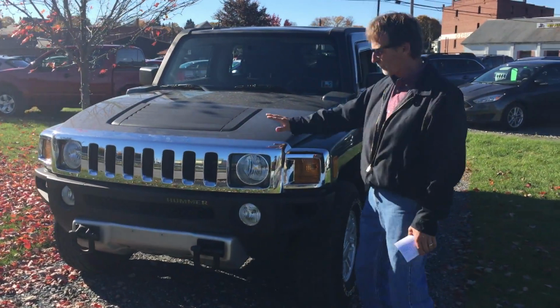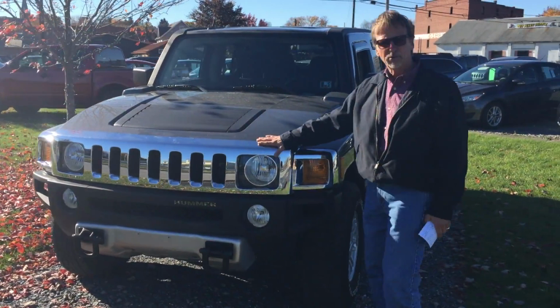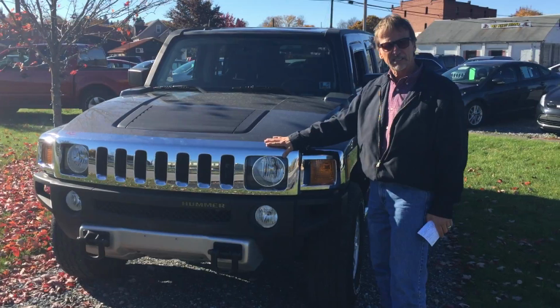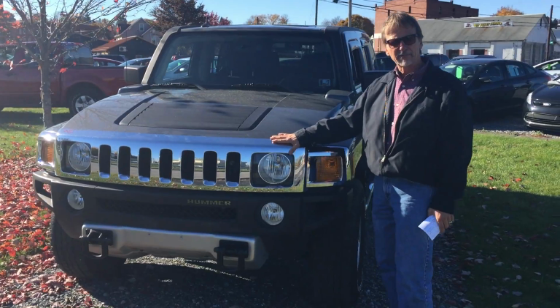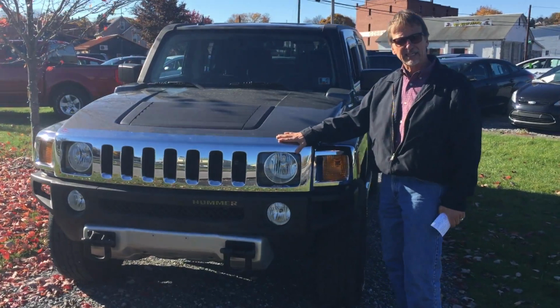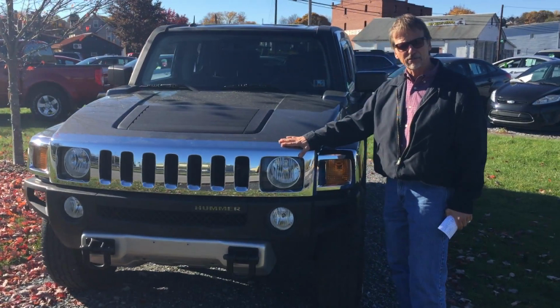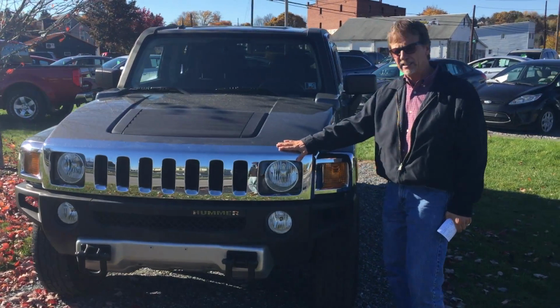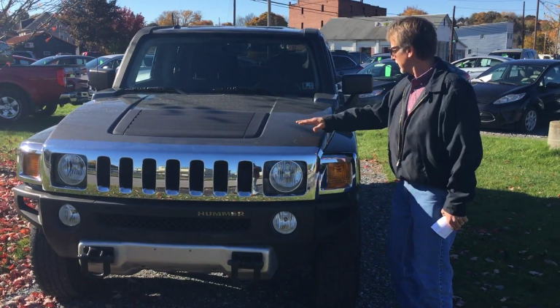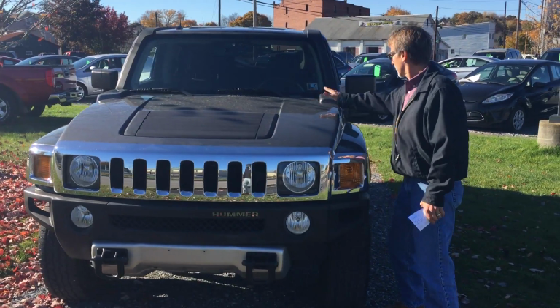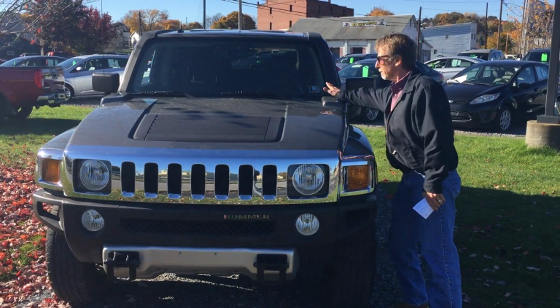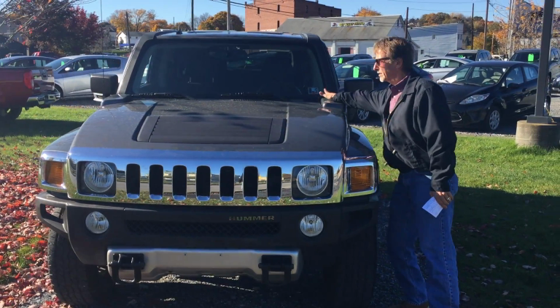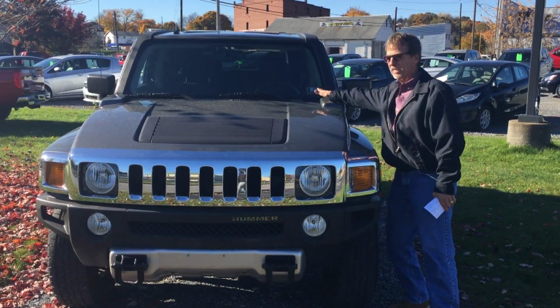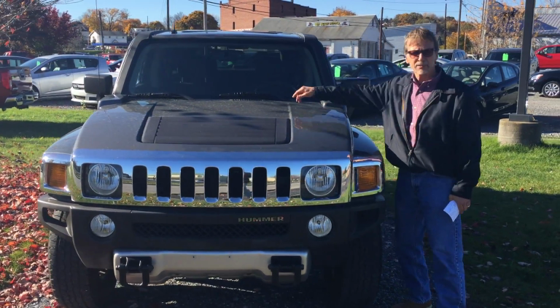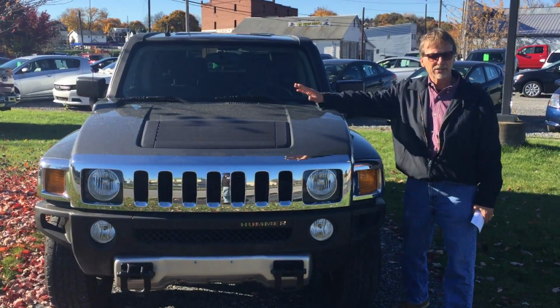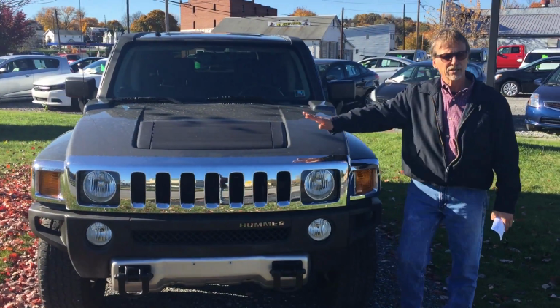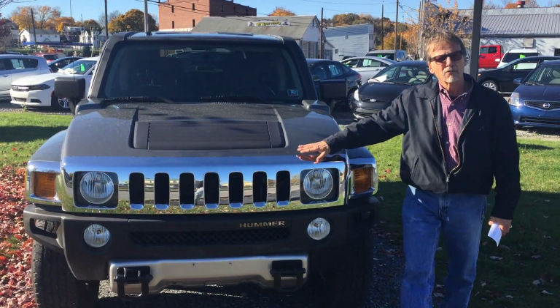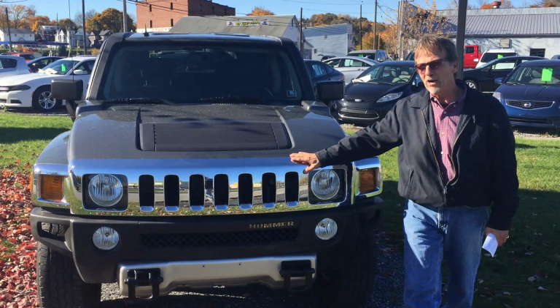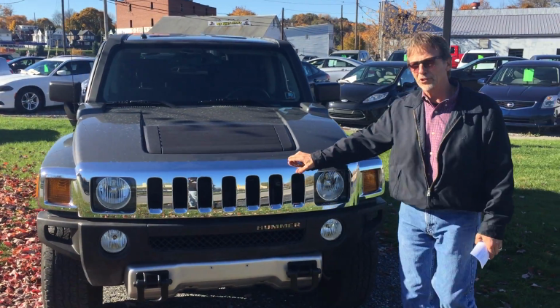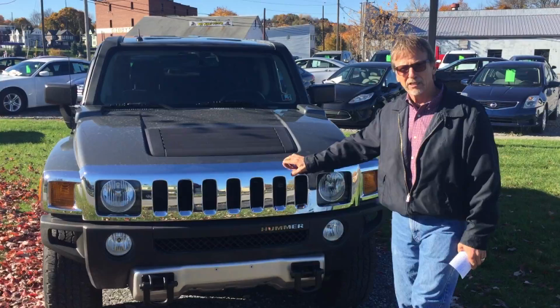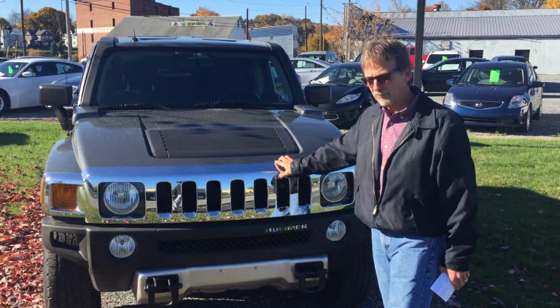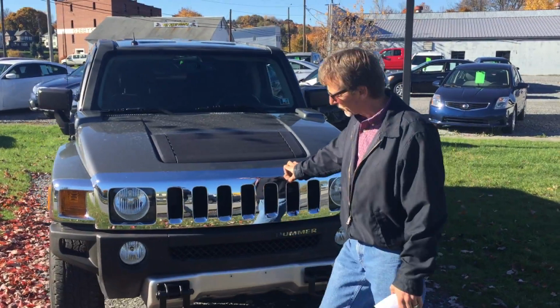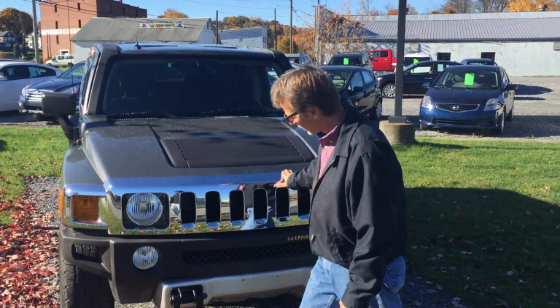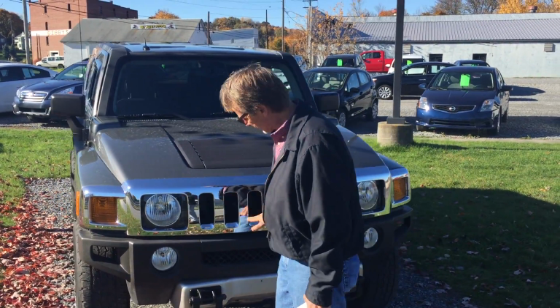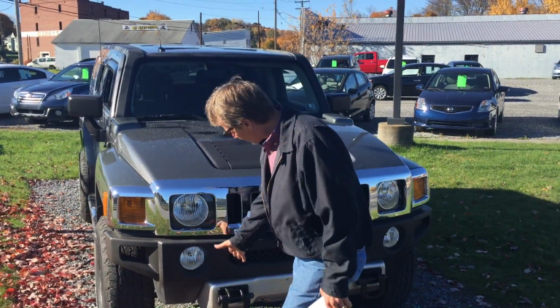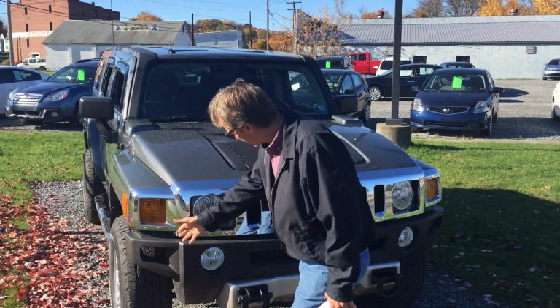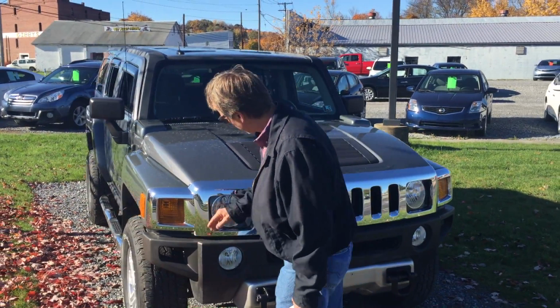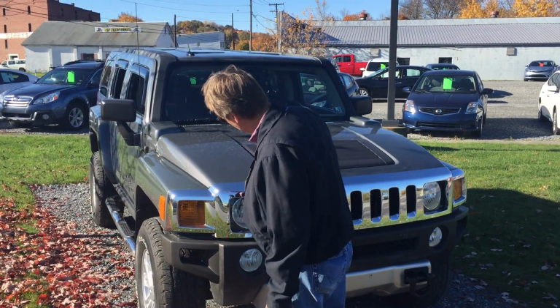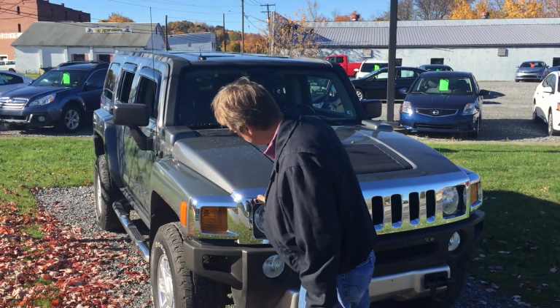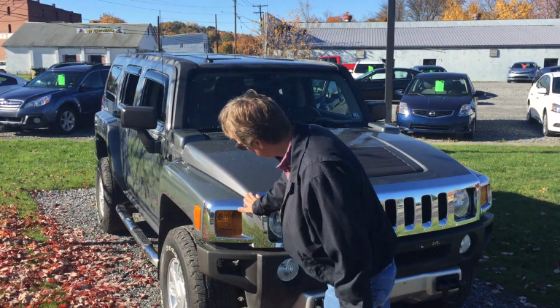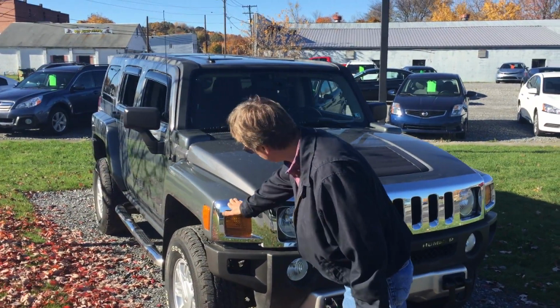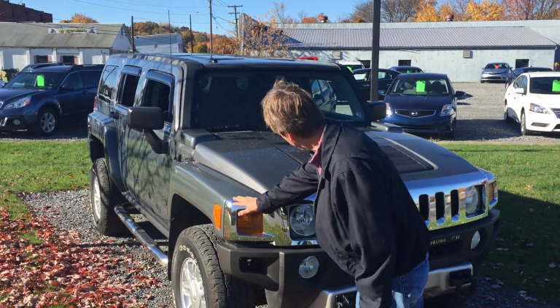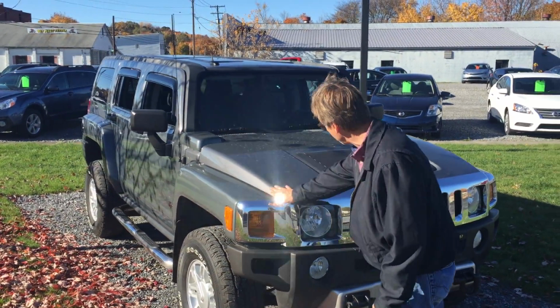3.7 liter V6. Fresh paint inspection. Fresh oil and filter. Take a look here — nice, nice shape.